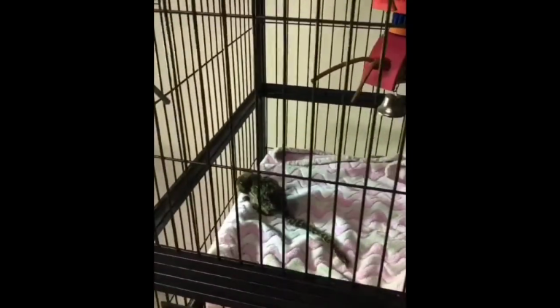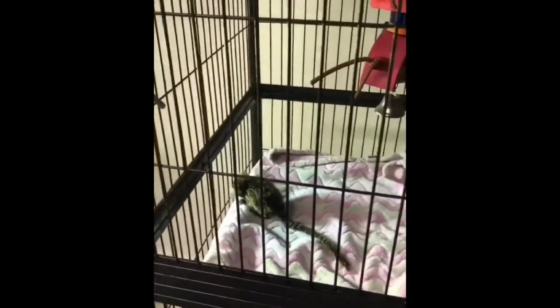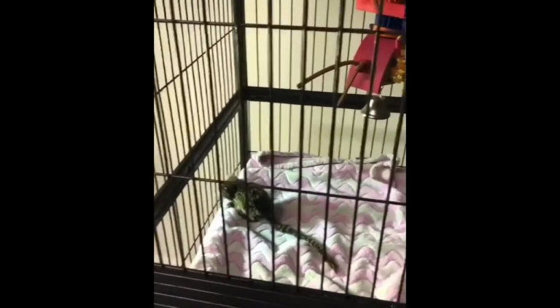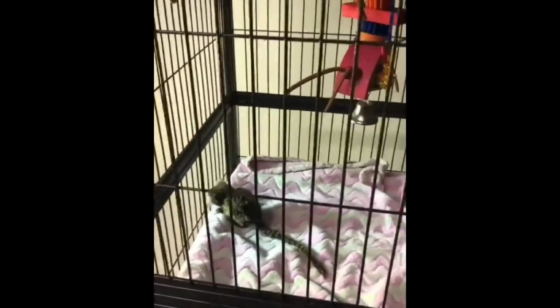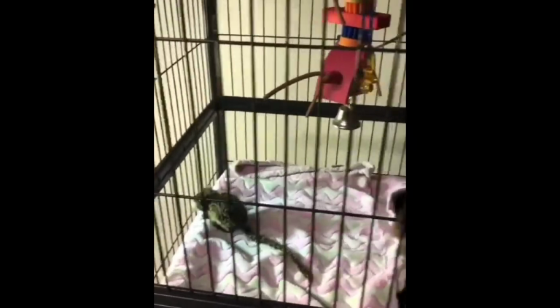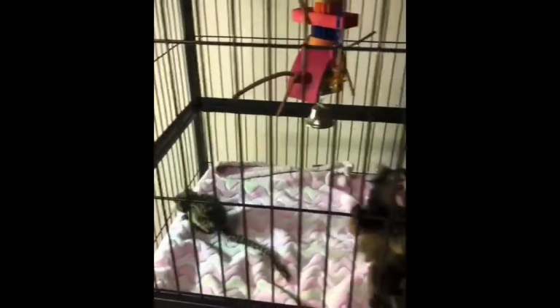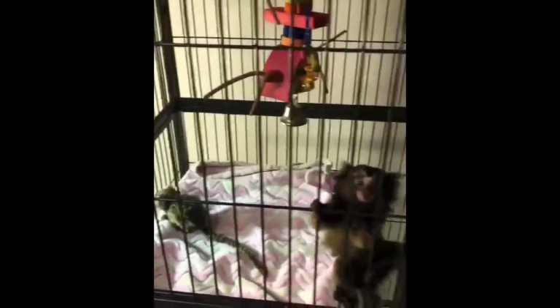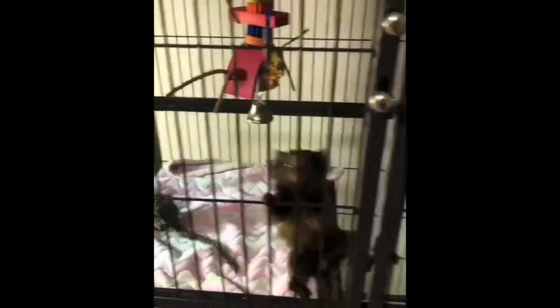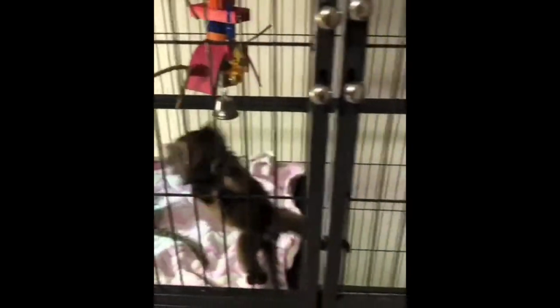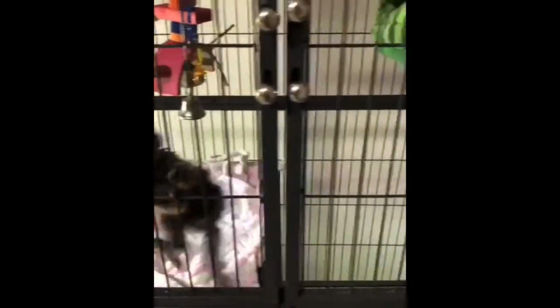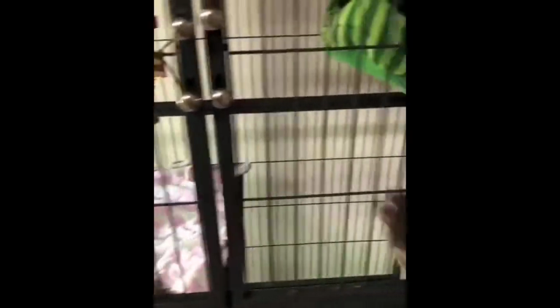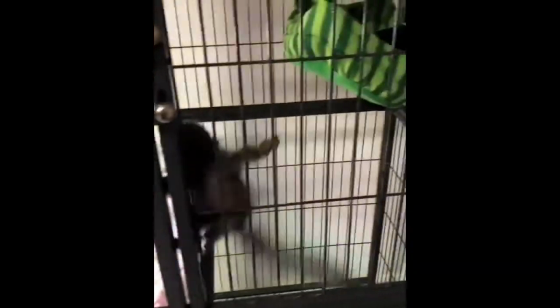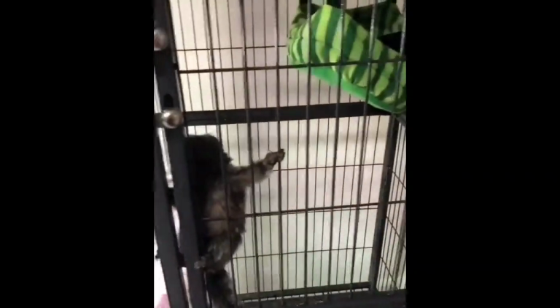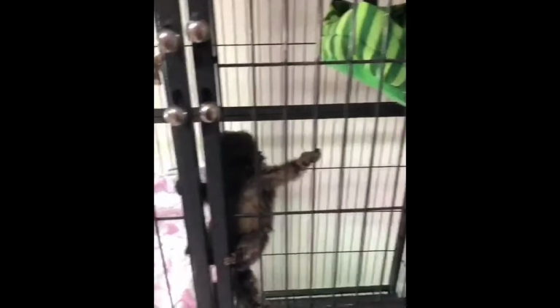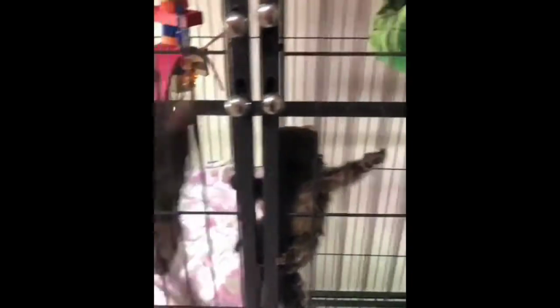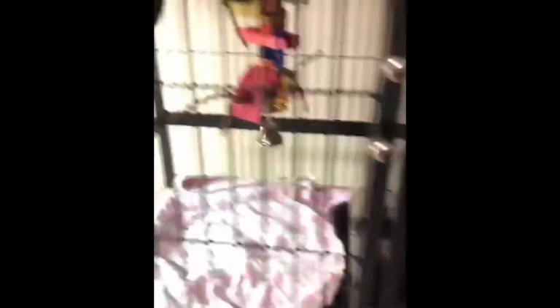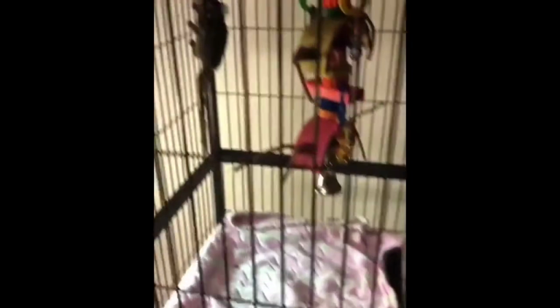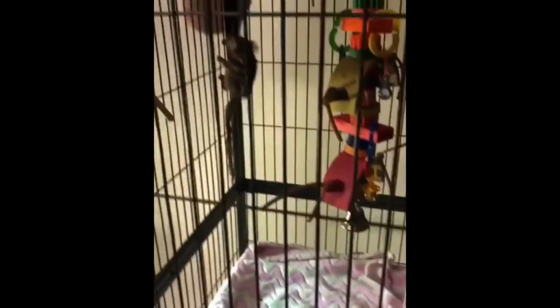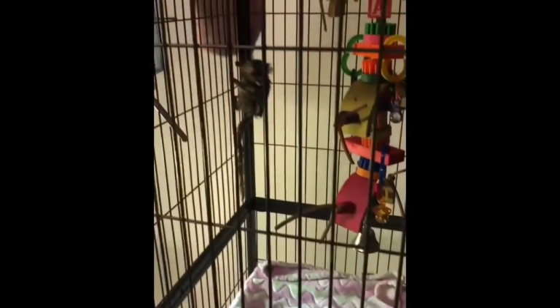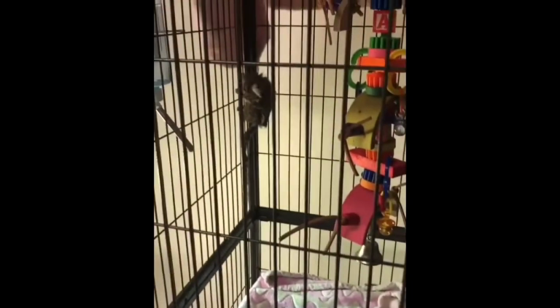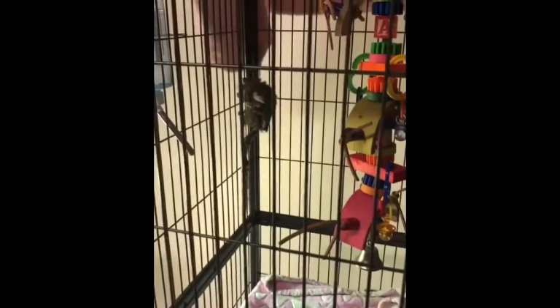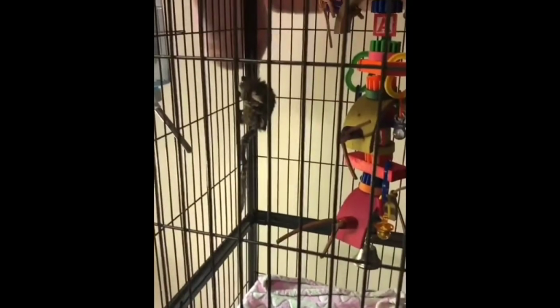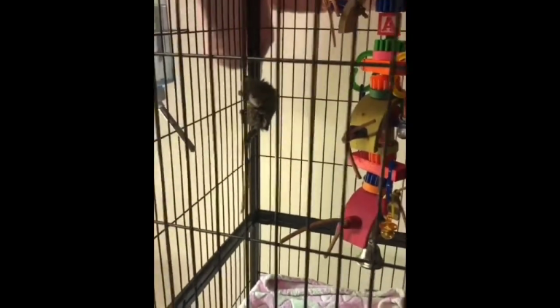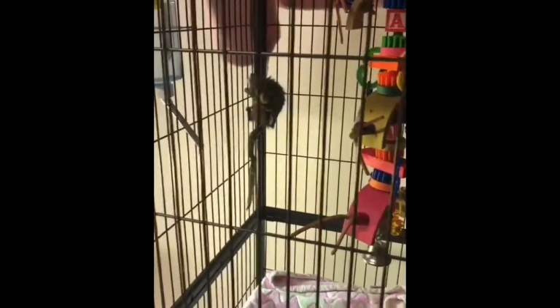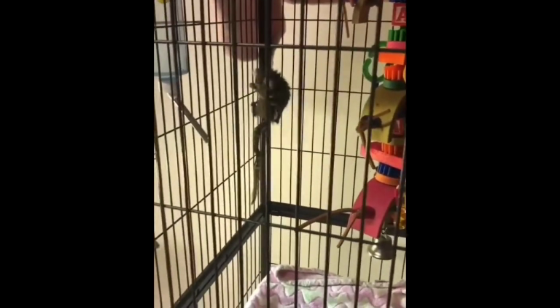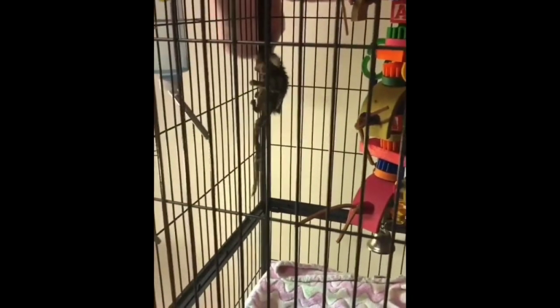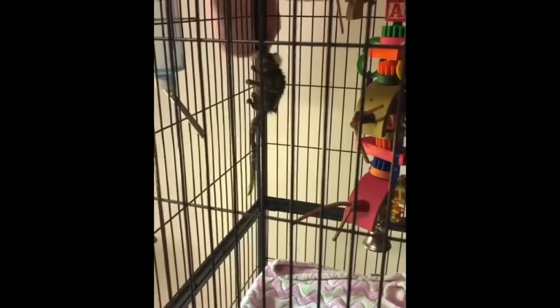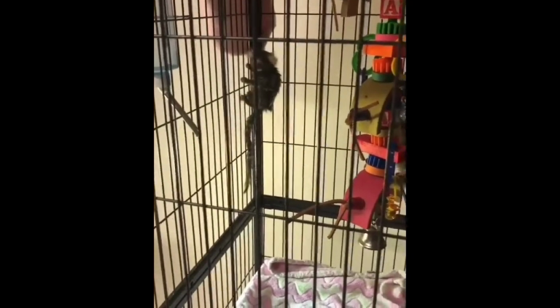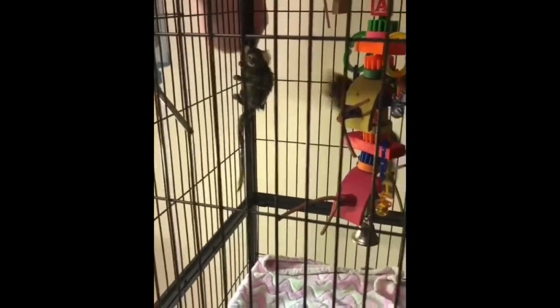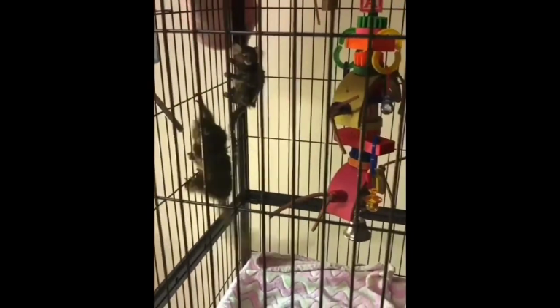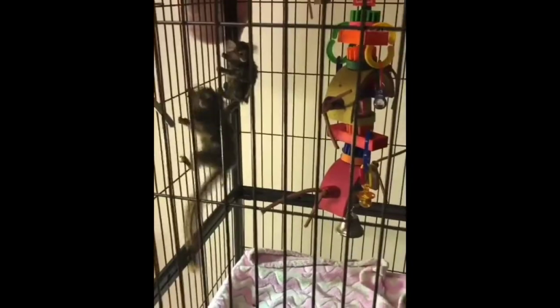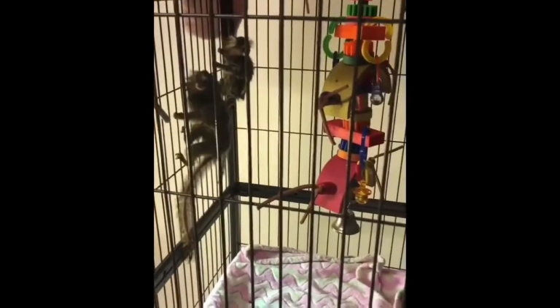Pygmy marmosets are omnivores that really like to eat tree sap. These monkeys live to be about 12 years old in the wild.